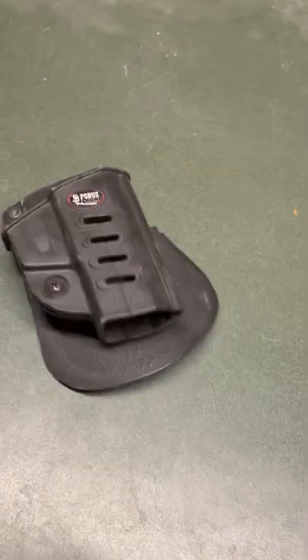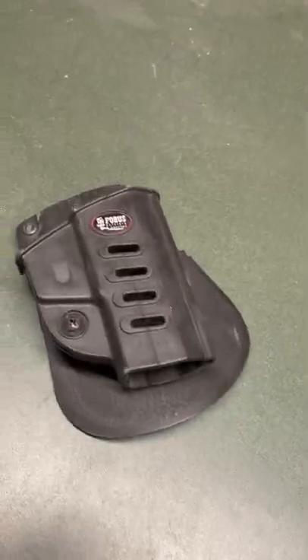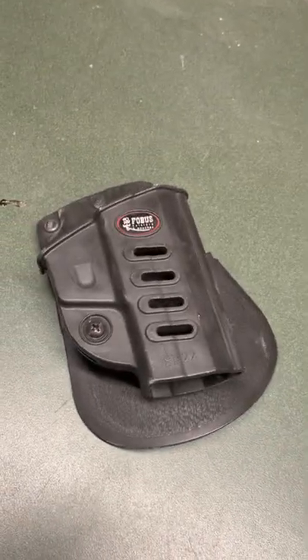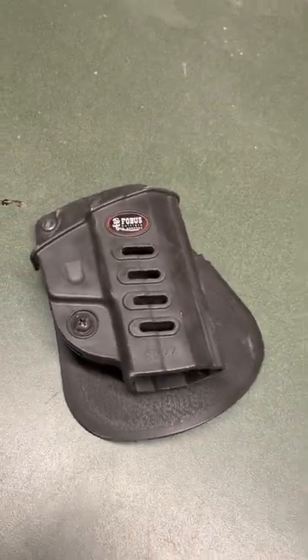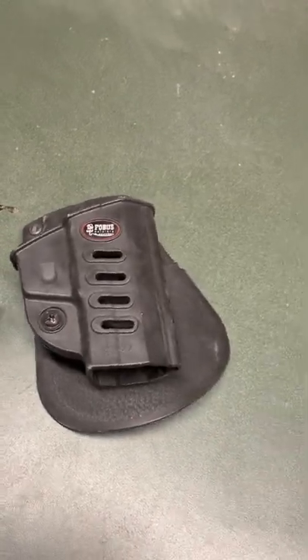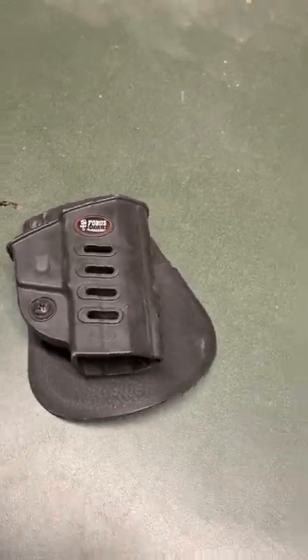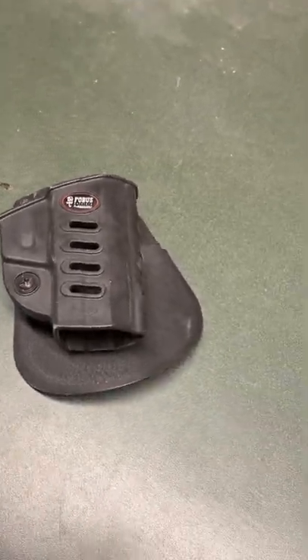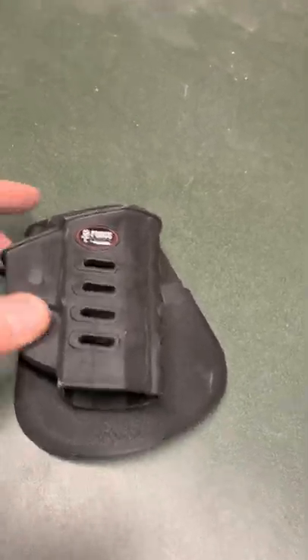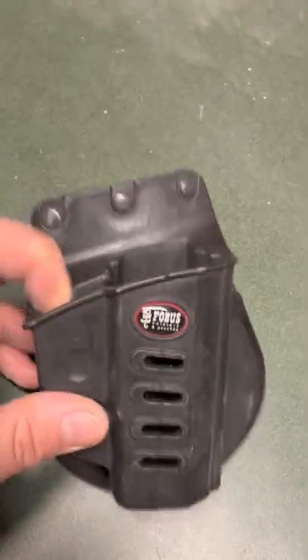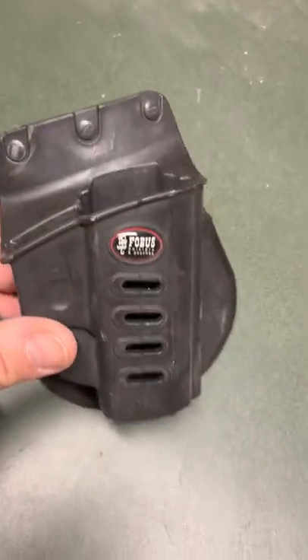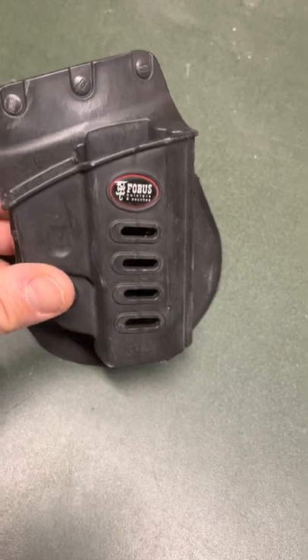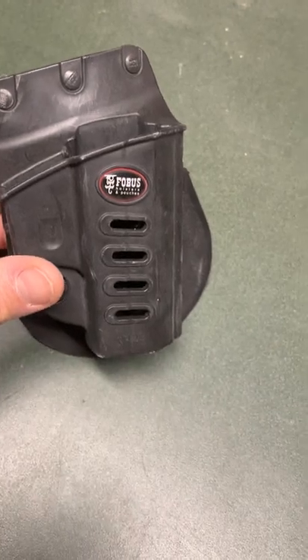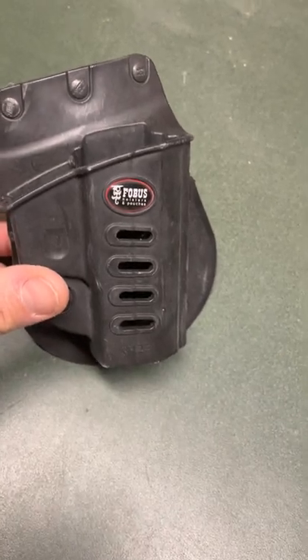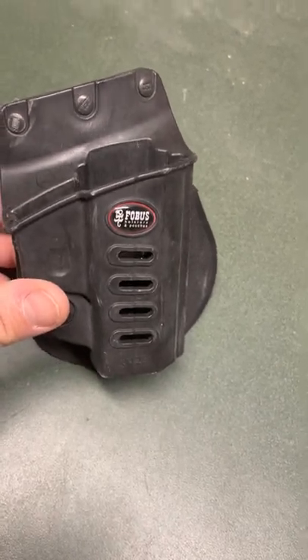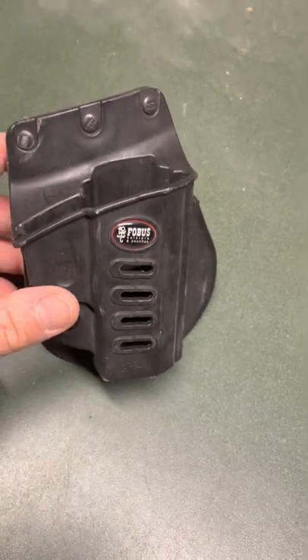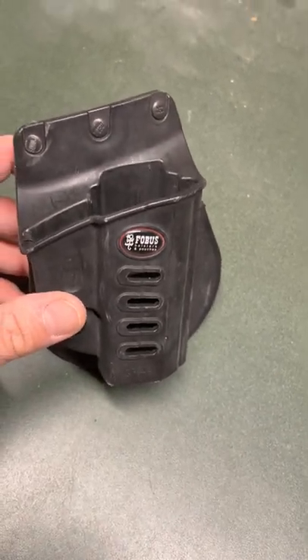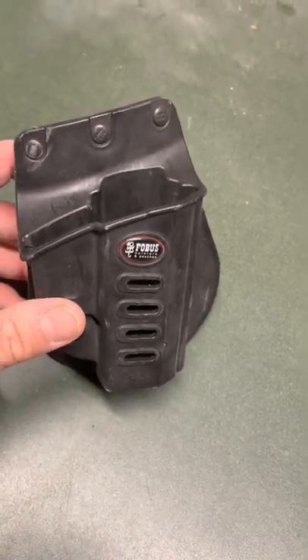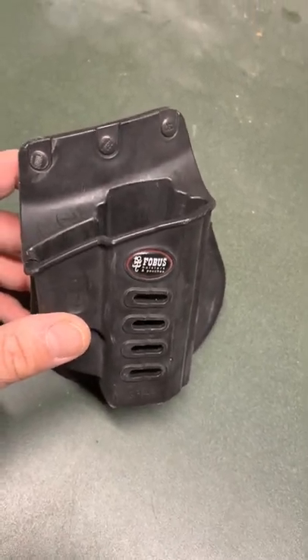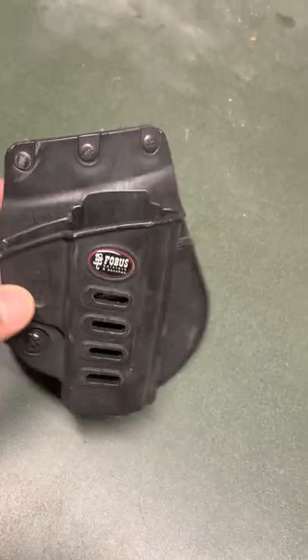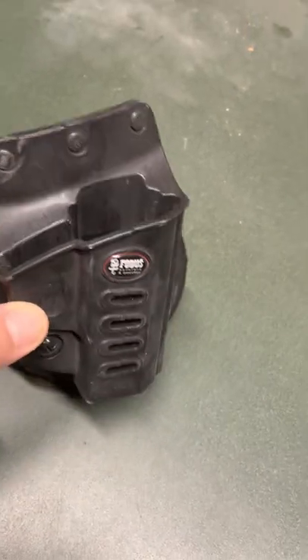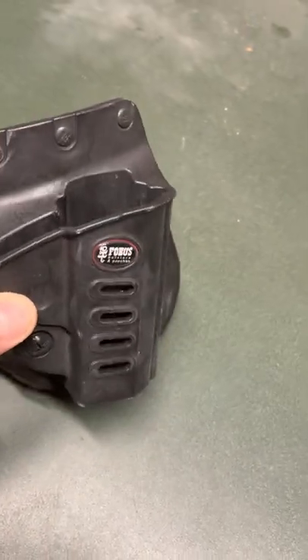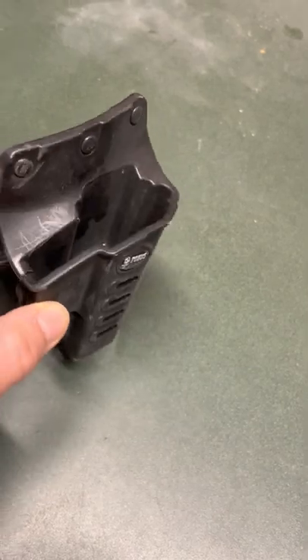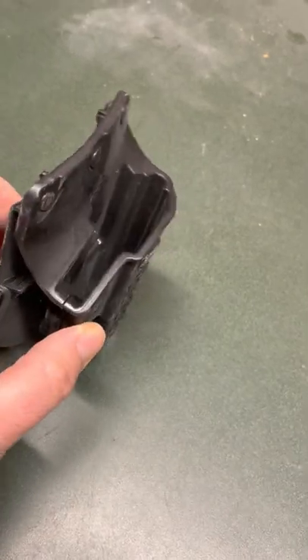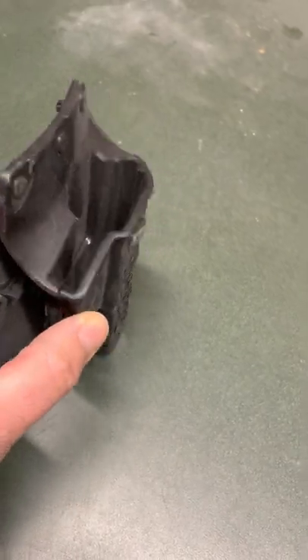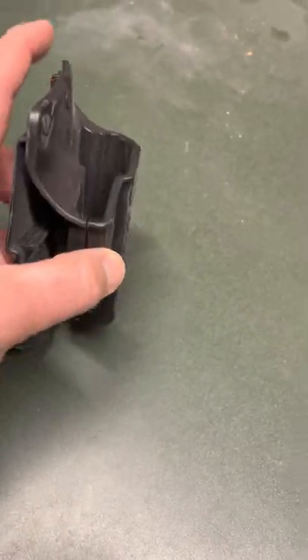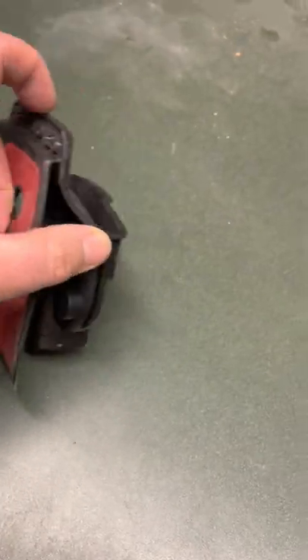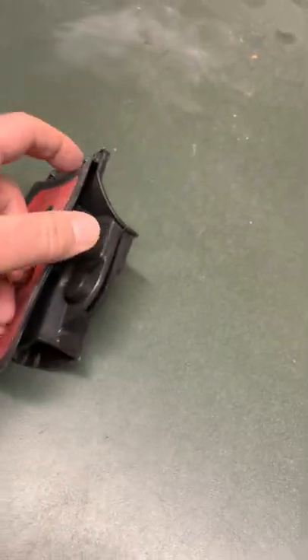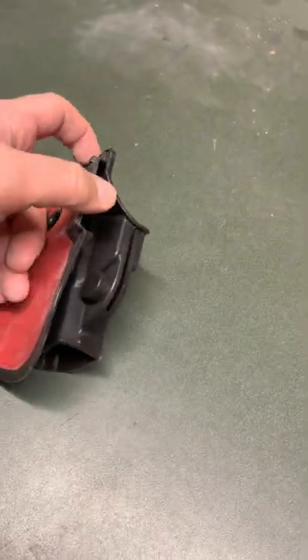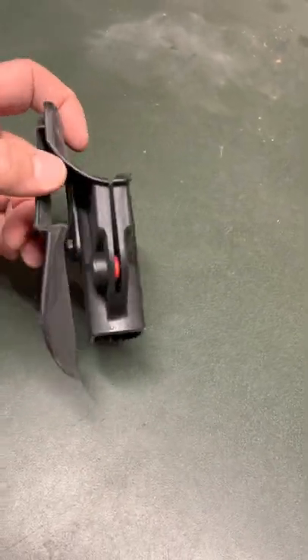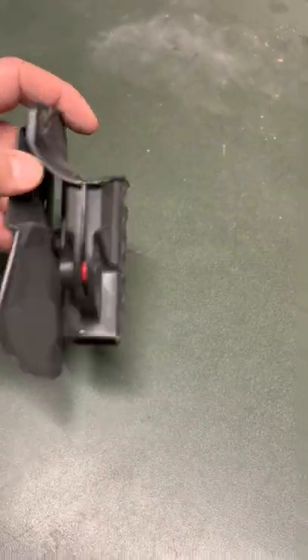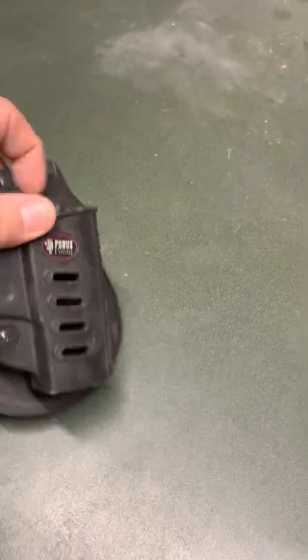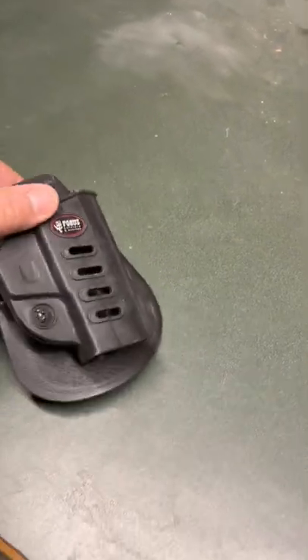Going through some of my stuff in my workbench area here, and I have this old Phobos 22 holster for a Ruger SR22. I've seen a lot of people using these incorrectly, so I just want to make a quick video about how to use this correctly.